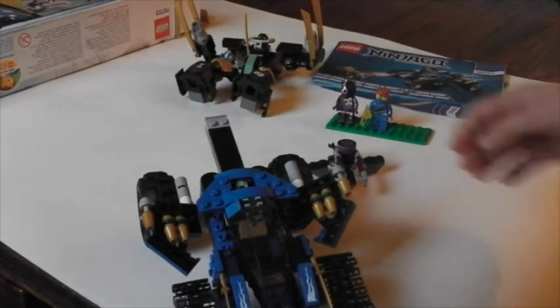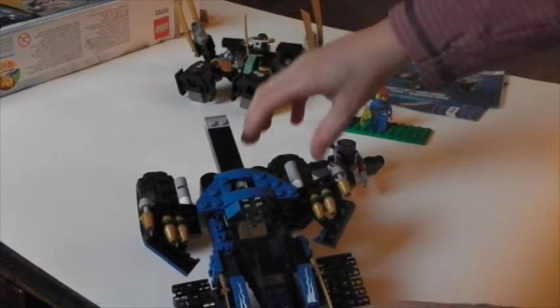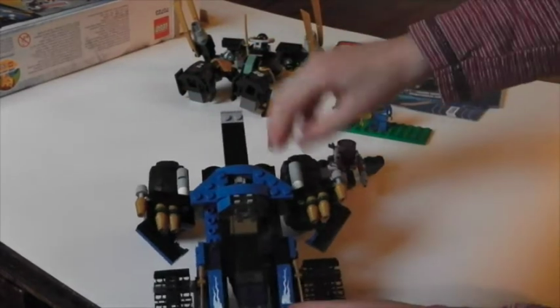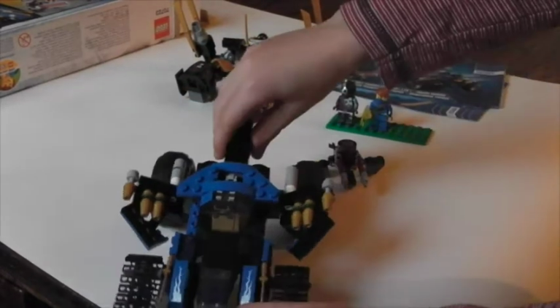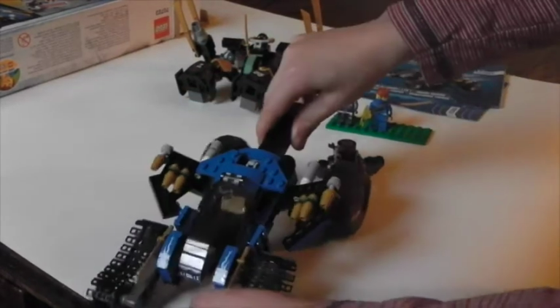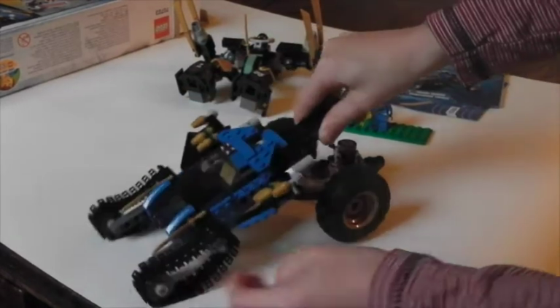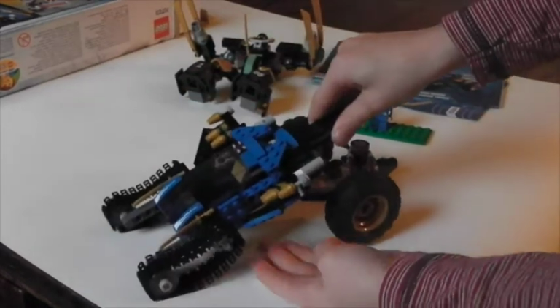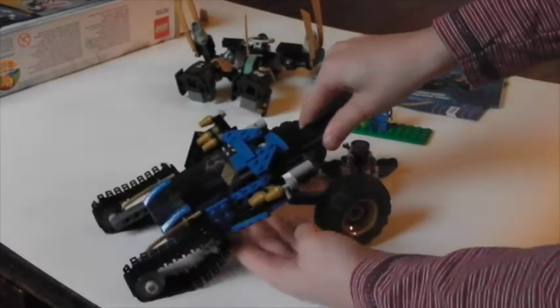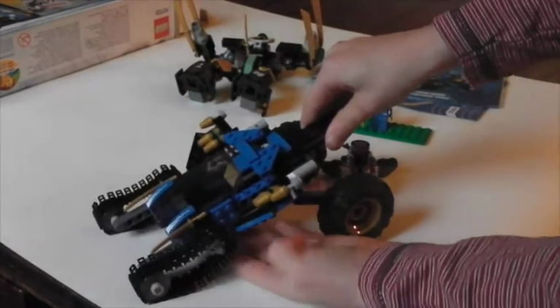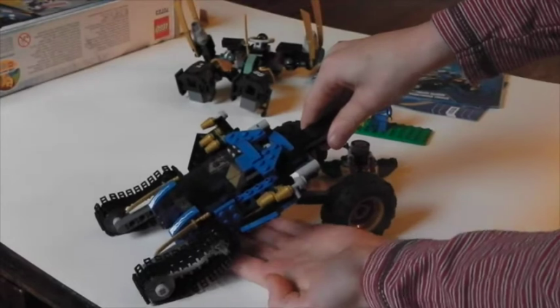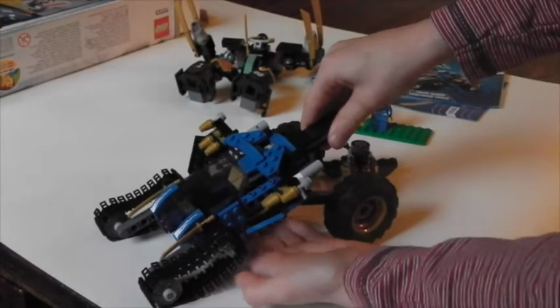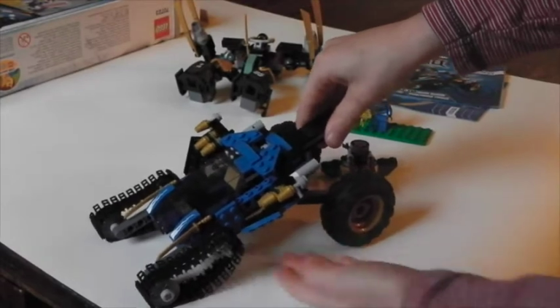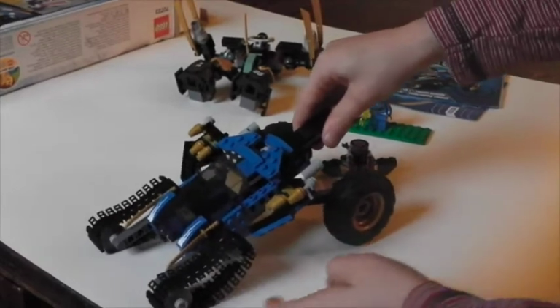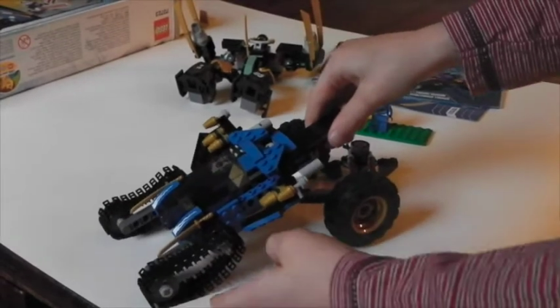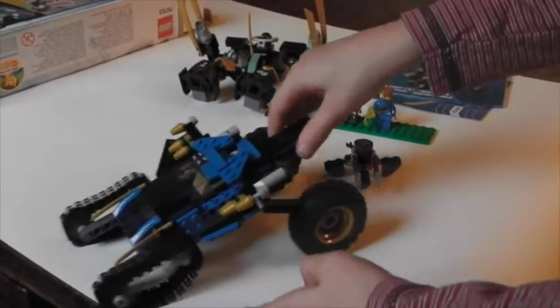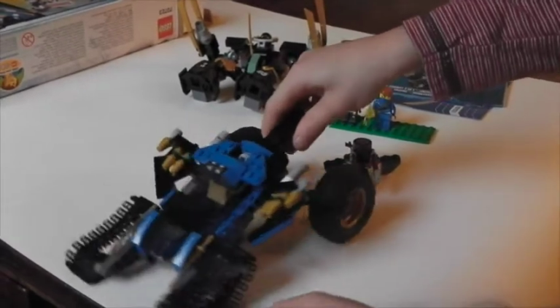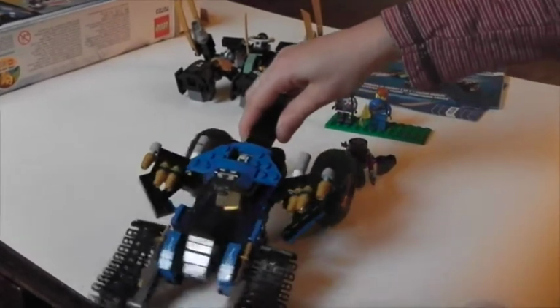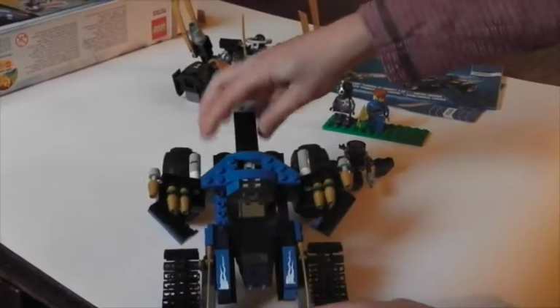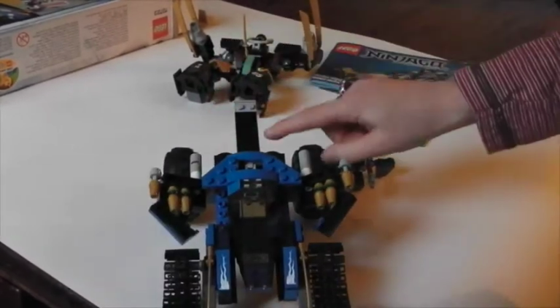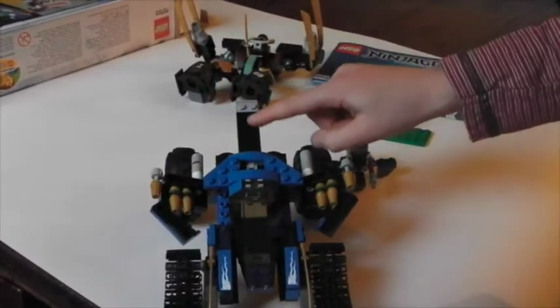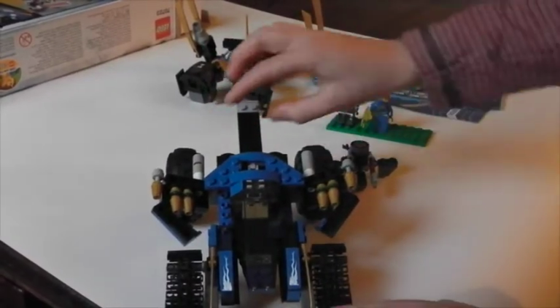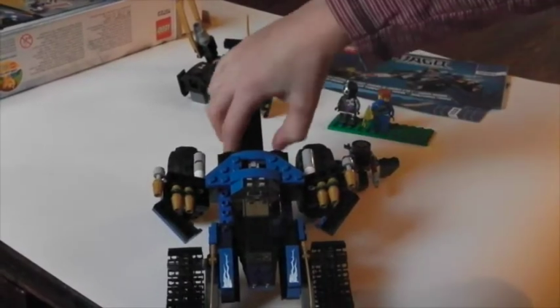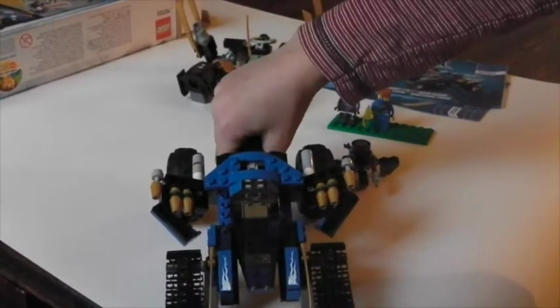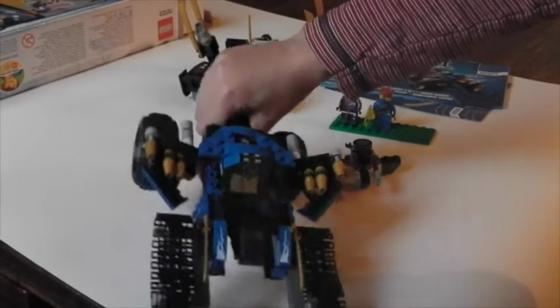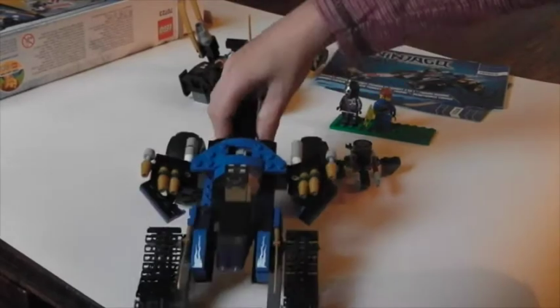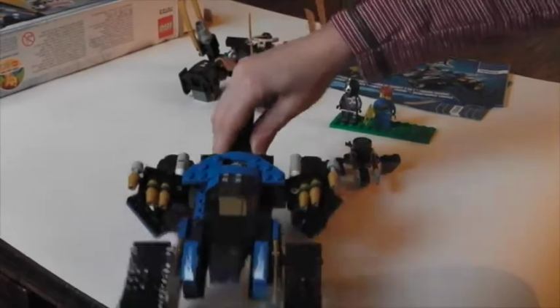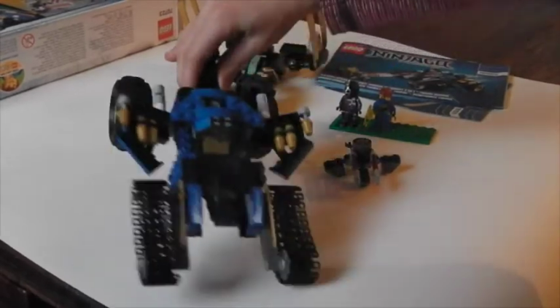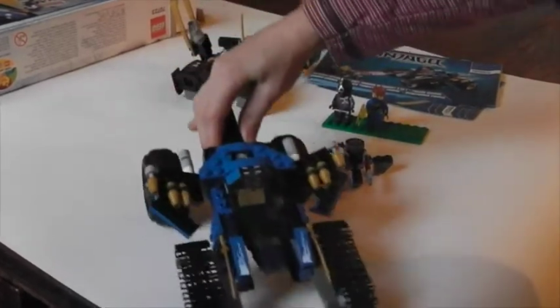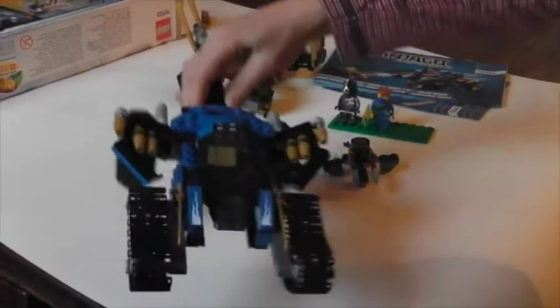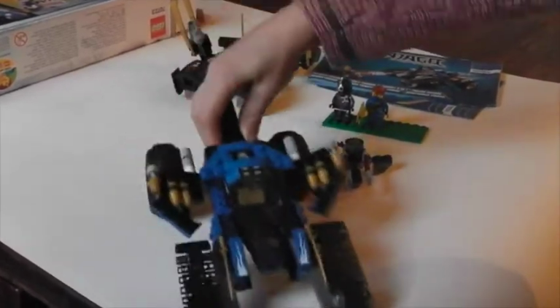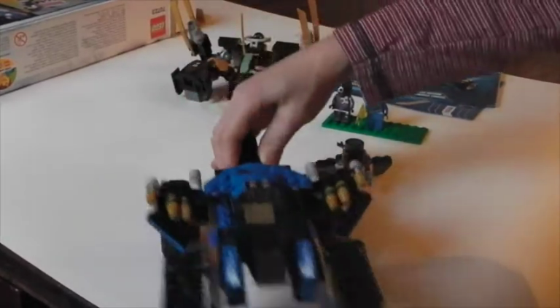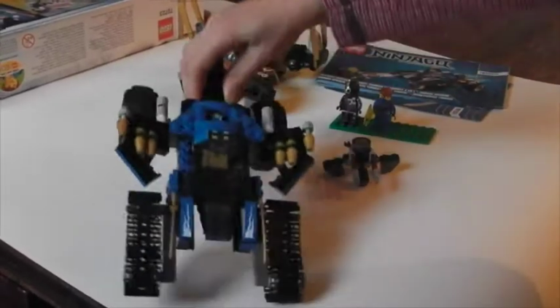I like this now because the space is kind of evenly spaced out. And this, I think, acts as a handle so kids can move it around. It's a very good play function.